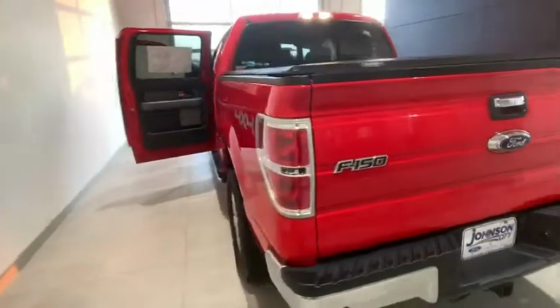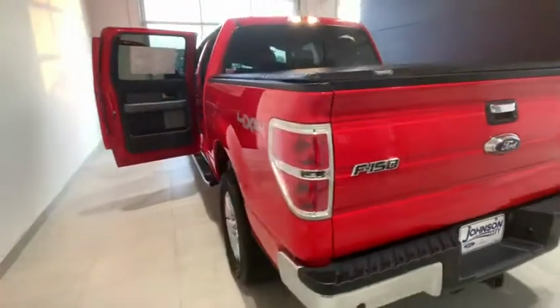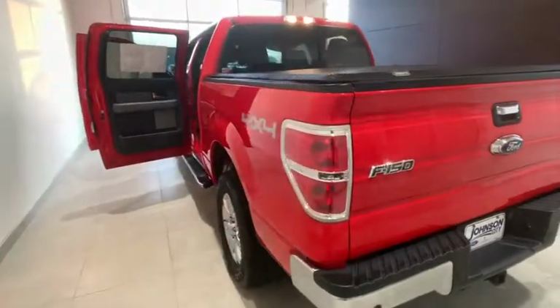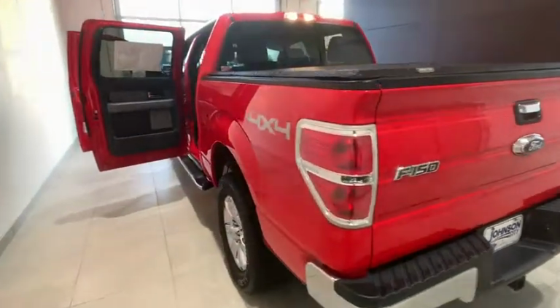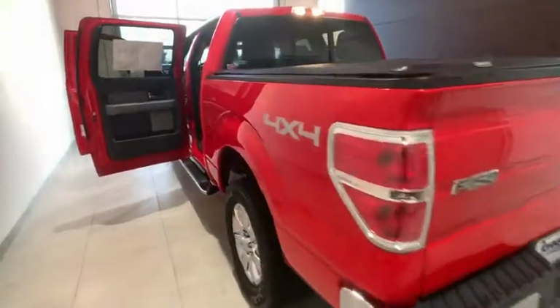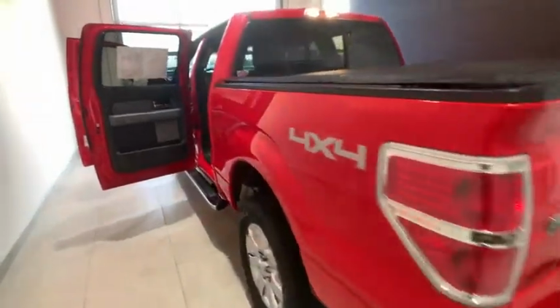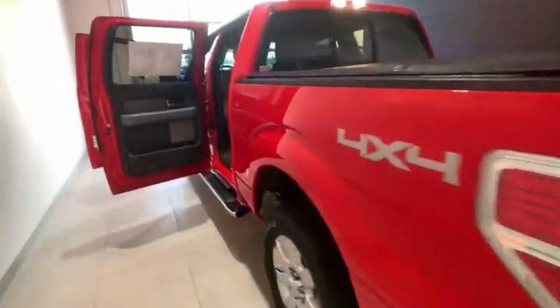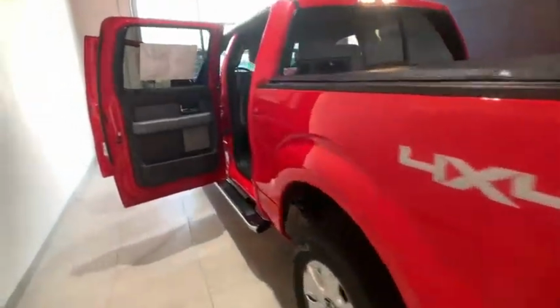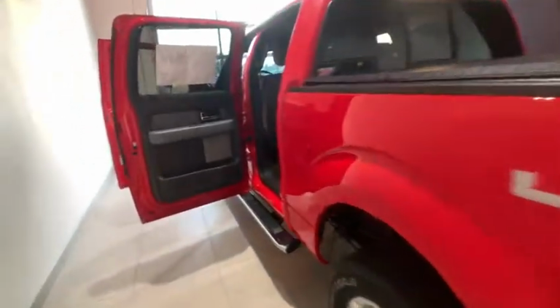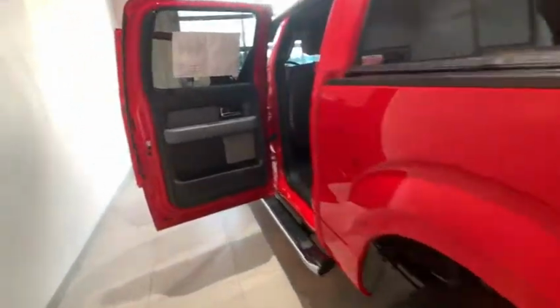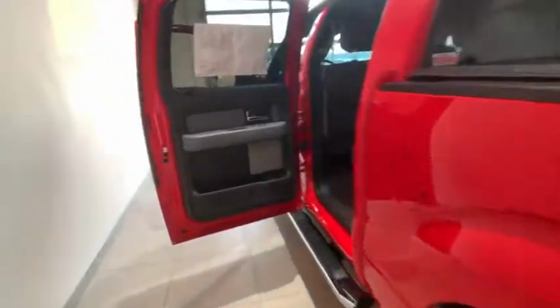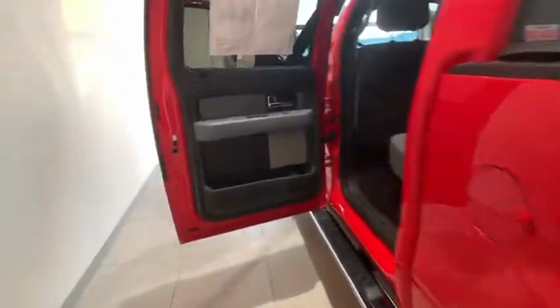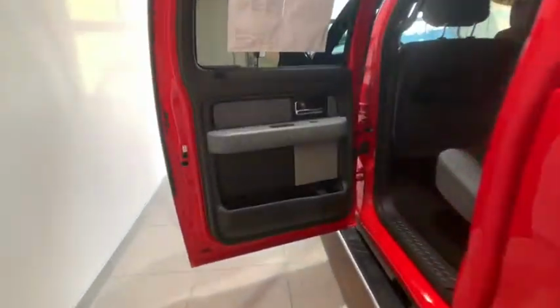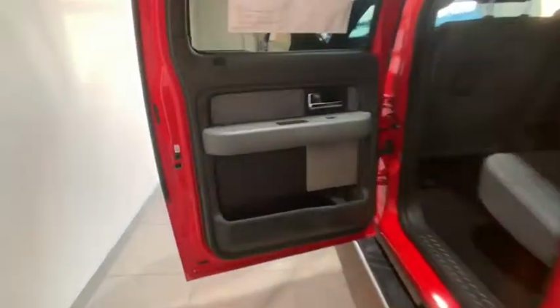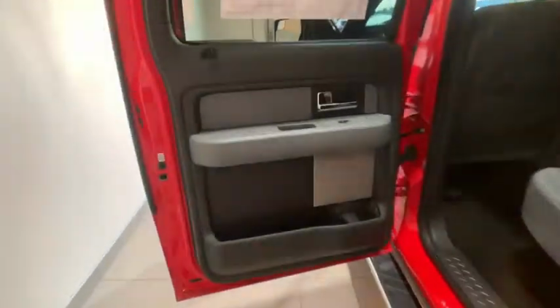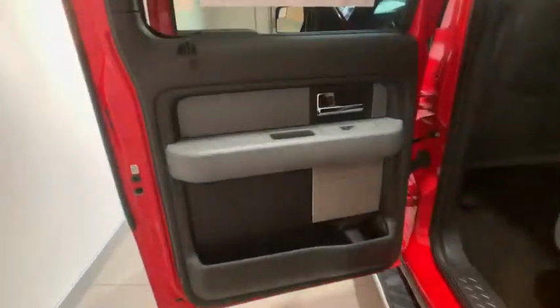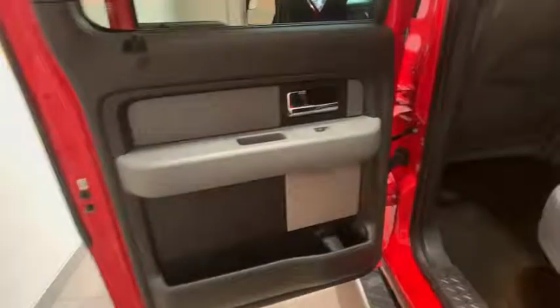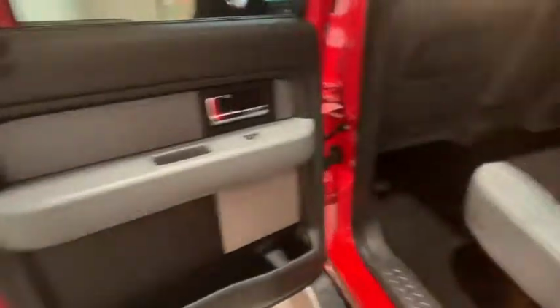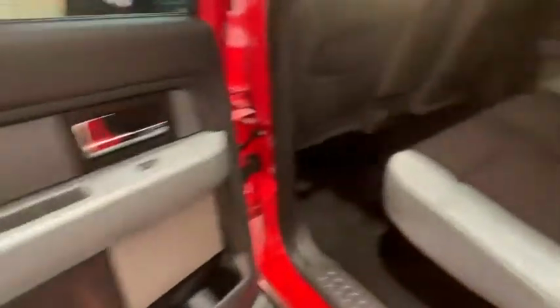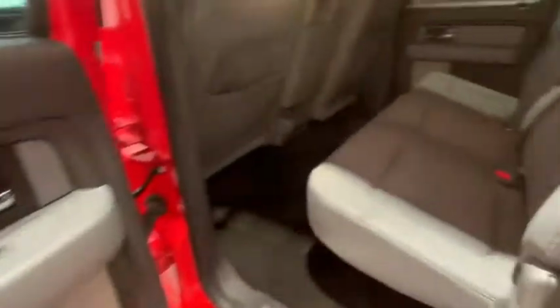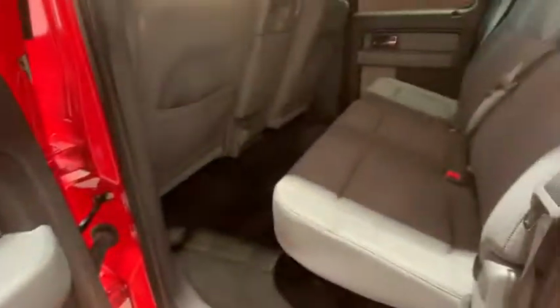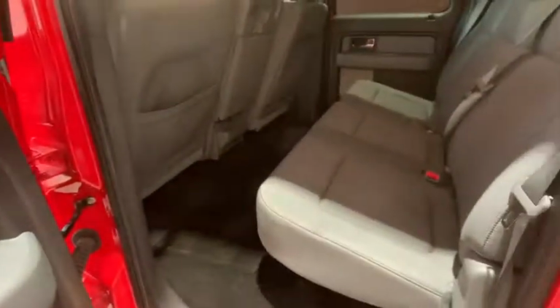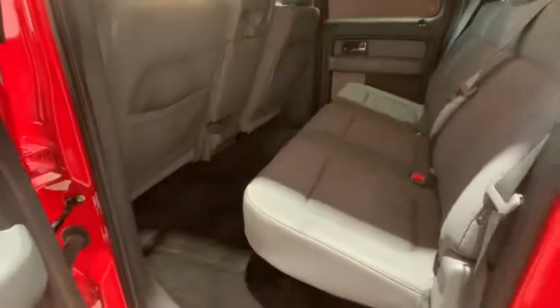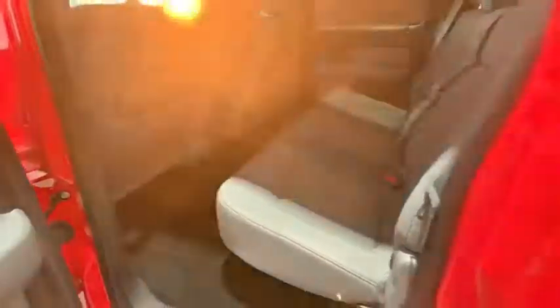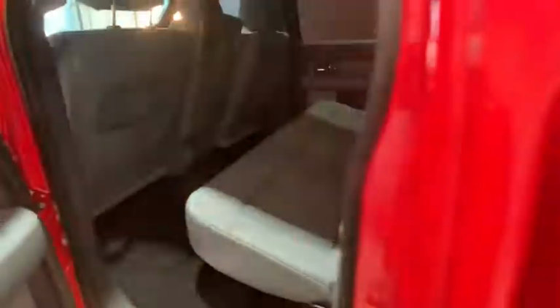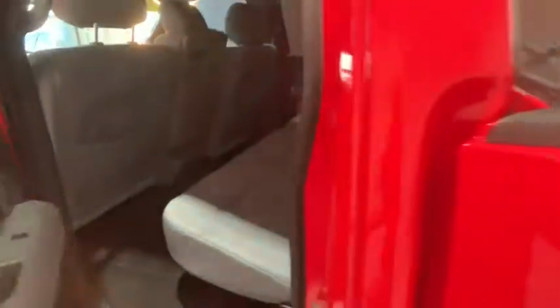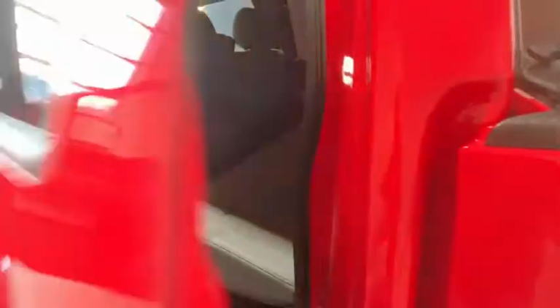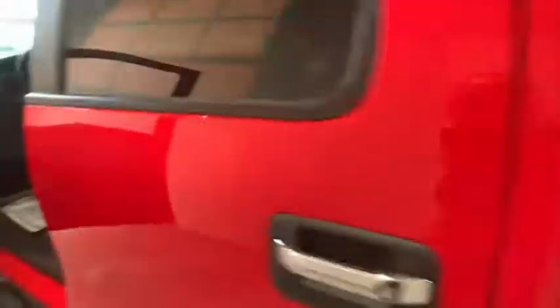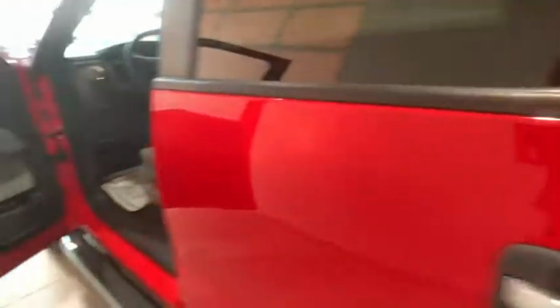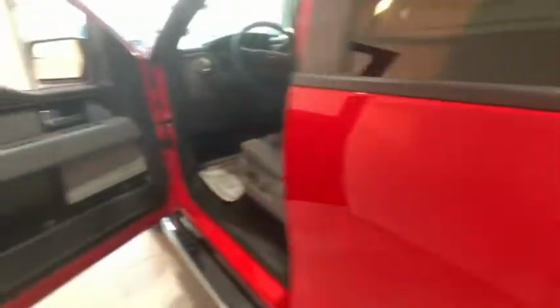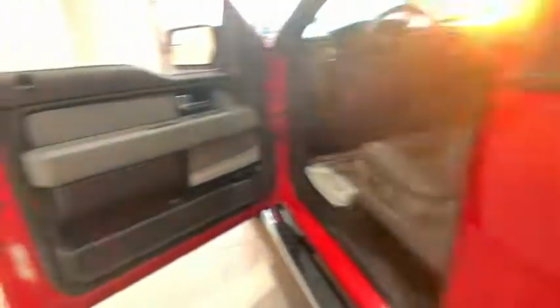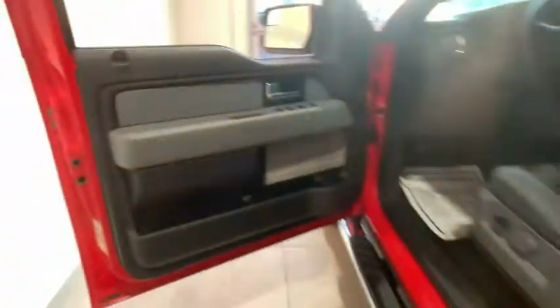This vehicle has less than 30,000 miles. Here are some of this vehicle's great options: traction control, leather-wrapped steering wheel.